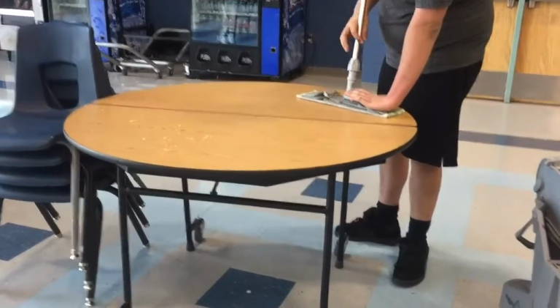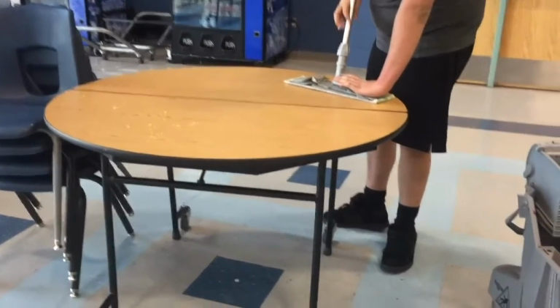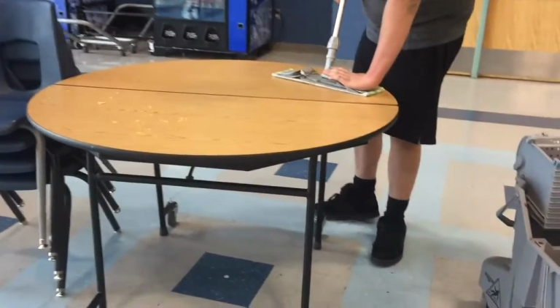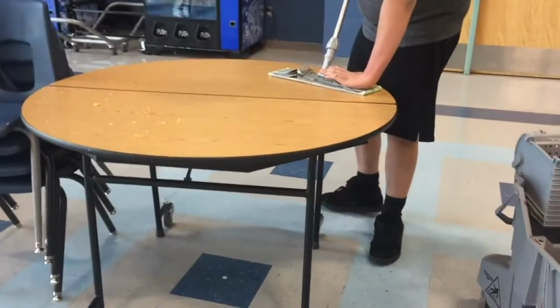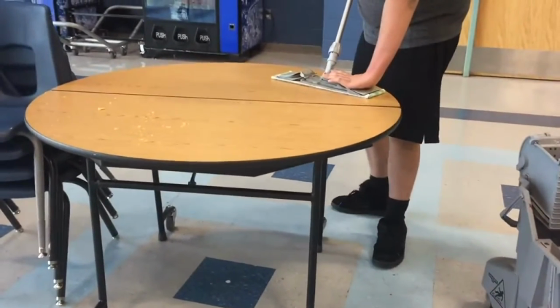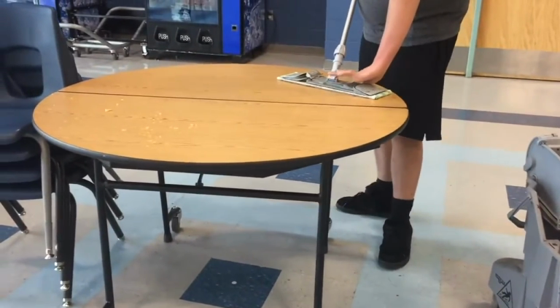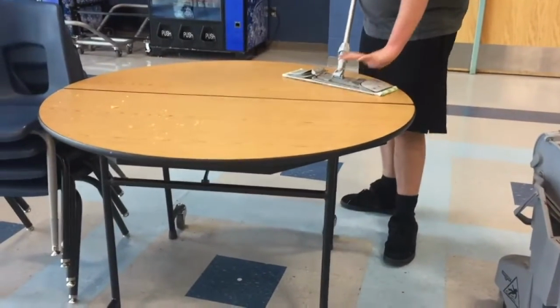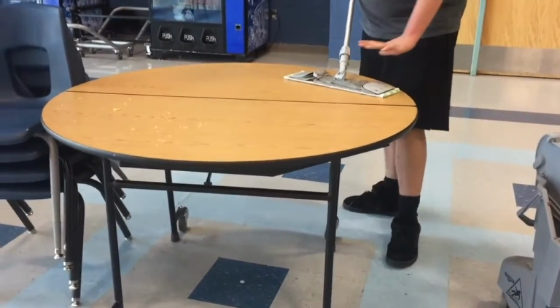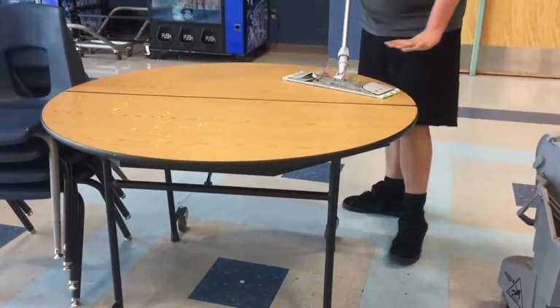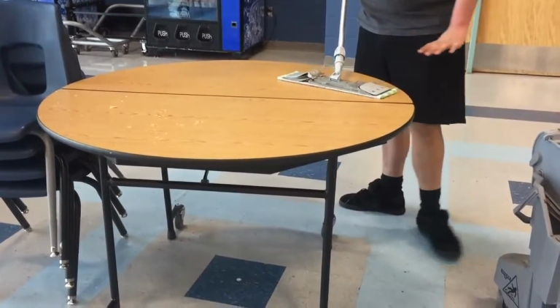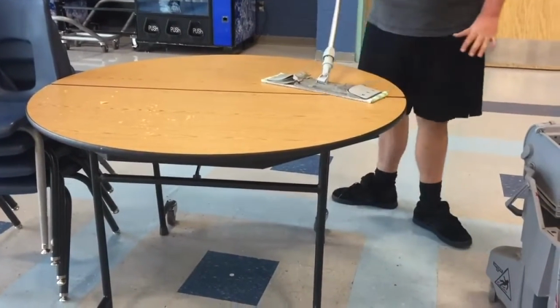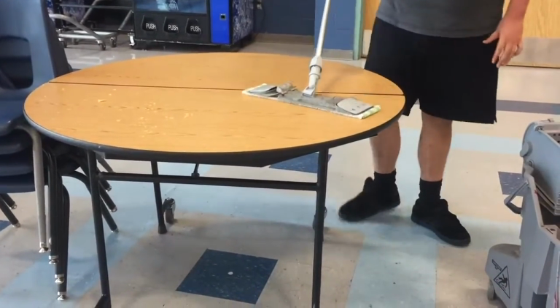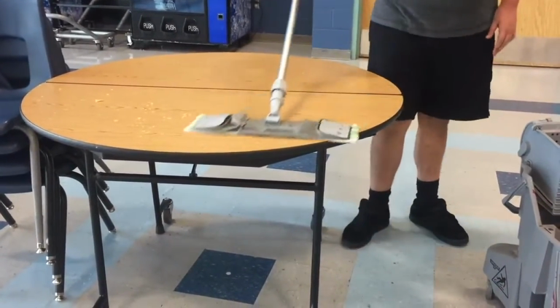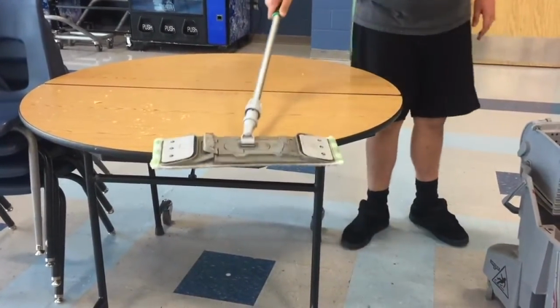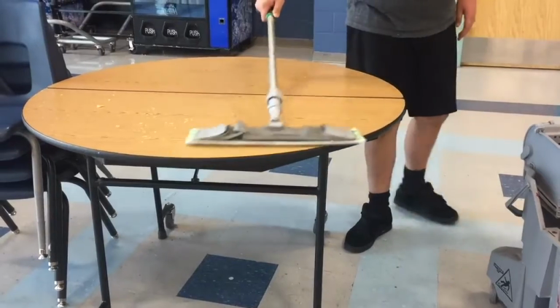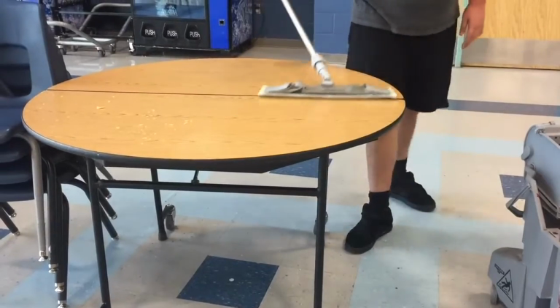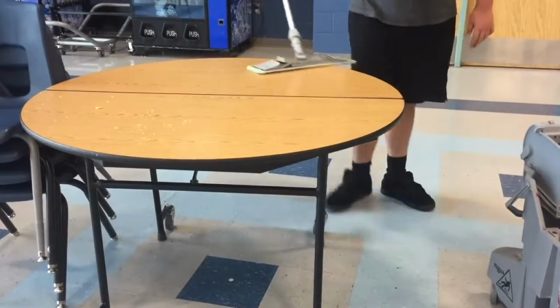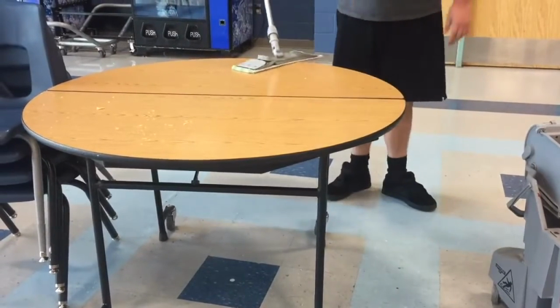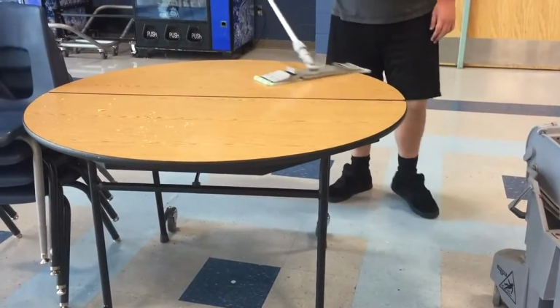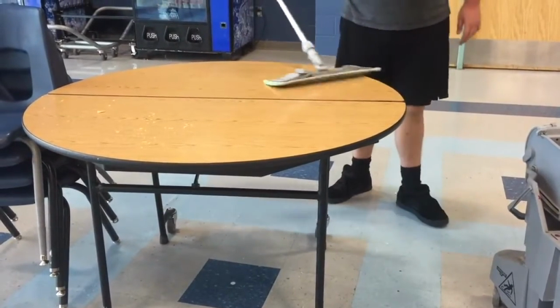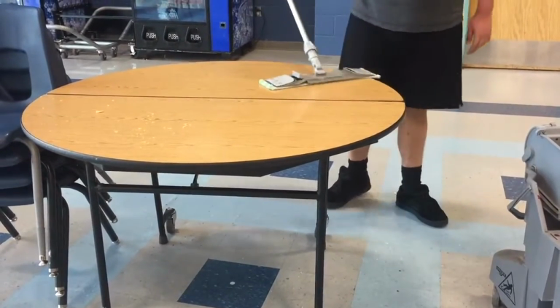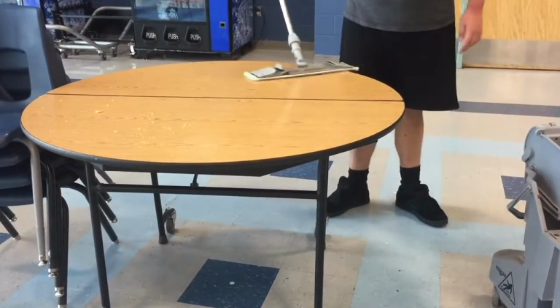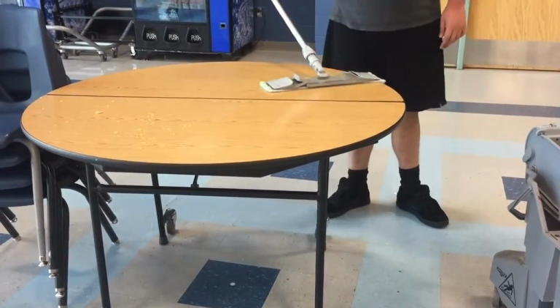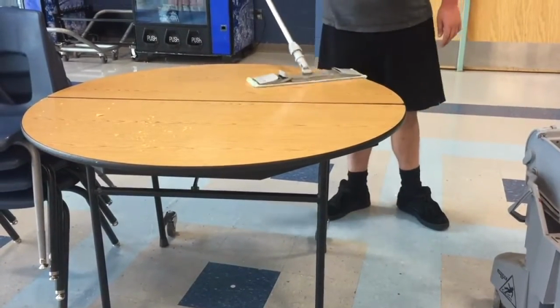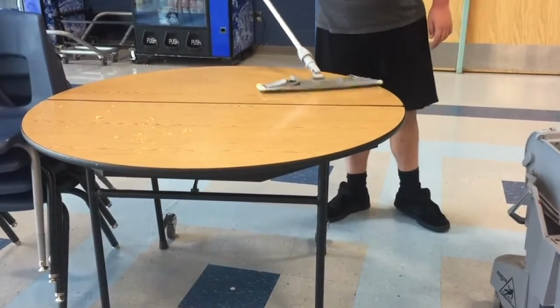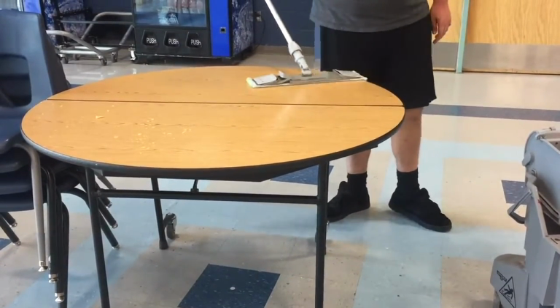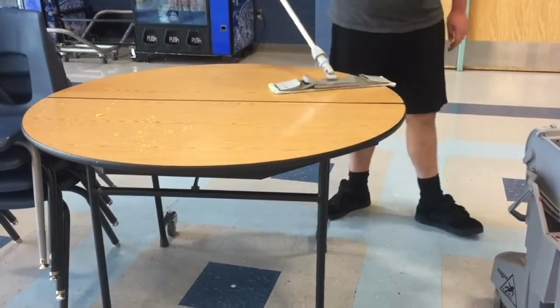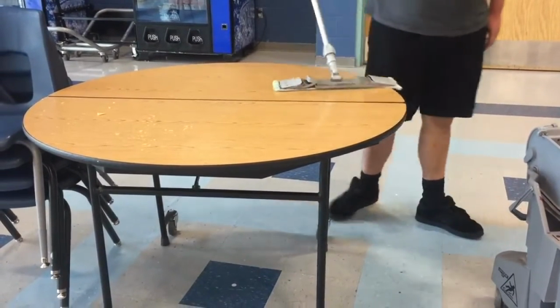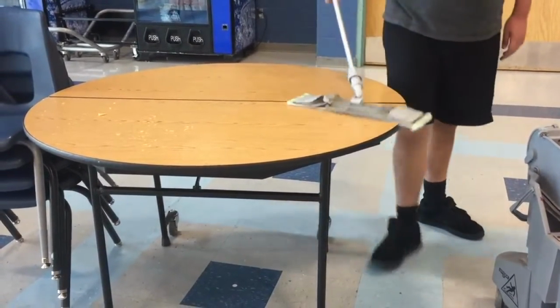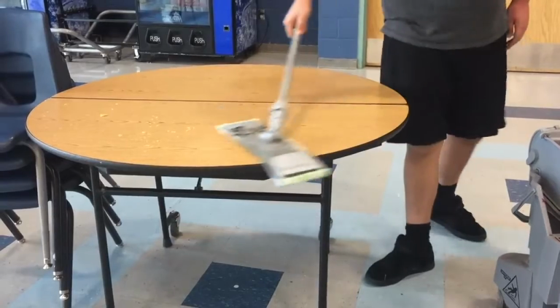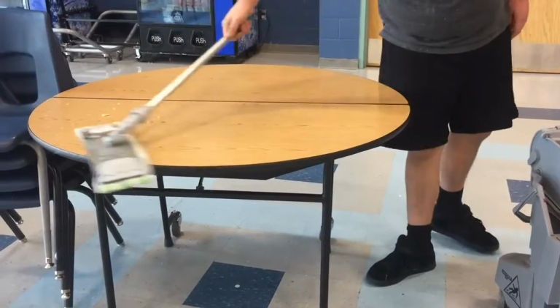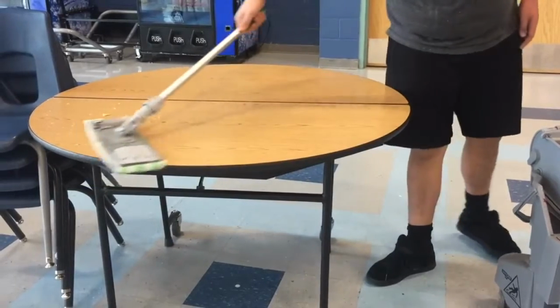Lay the mop on top of the table and click it open. Clean around the tabletop and ensure that every piece of dirt is off the table.